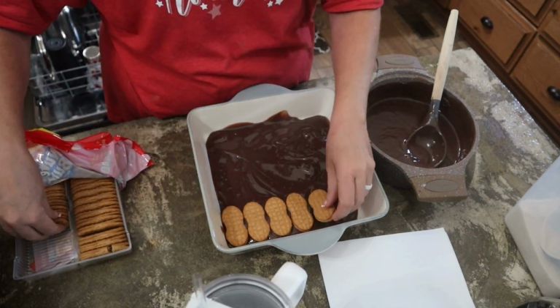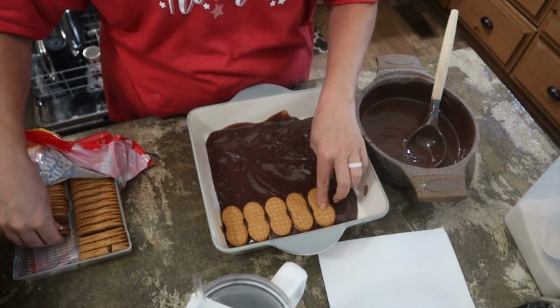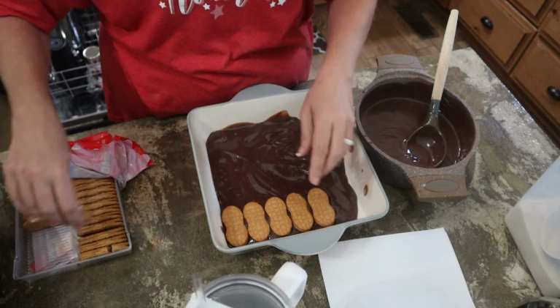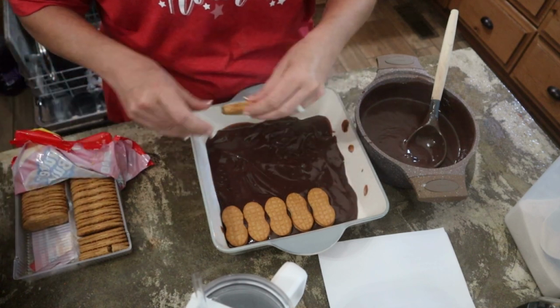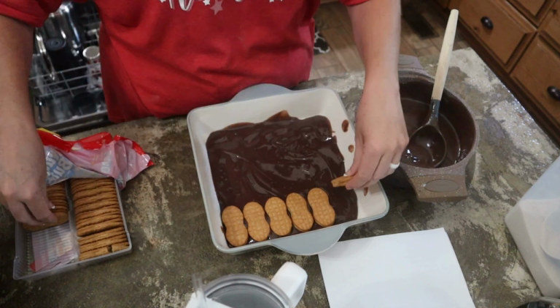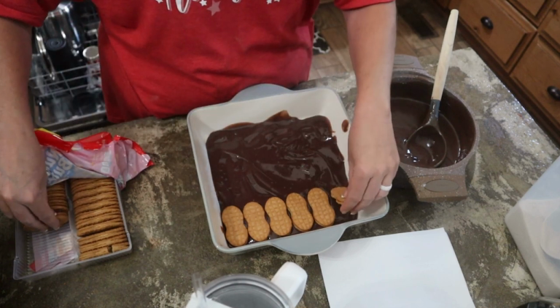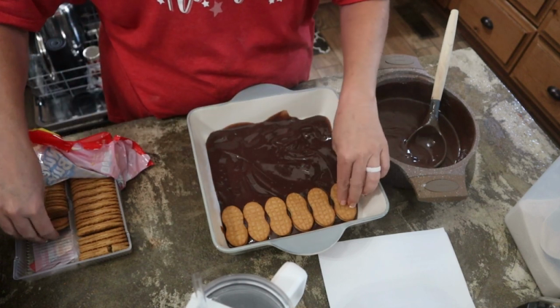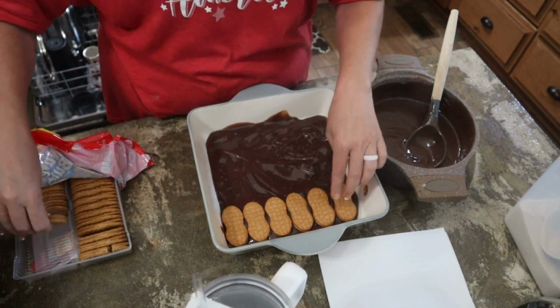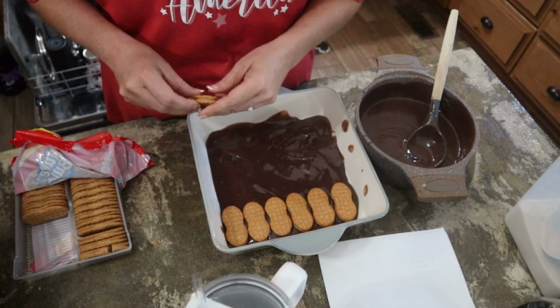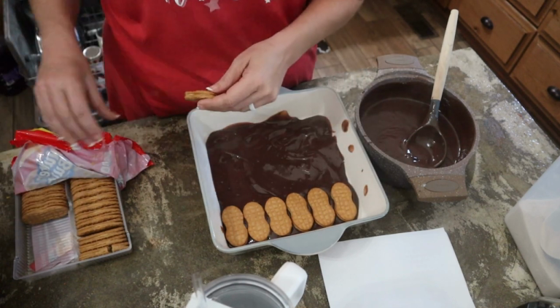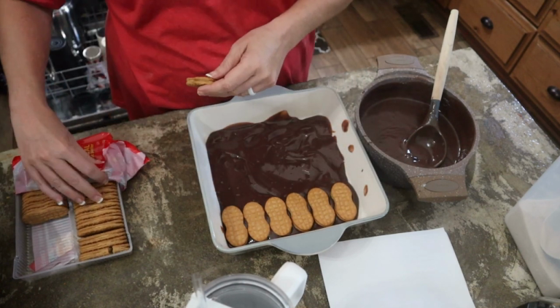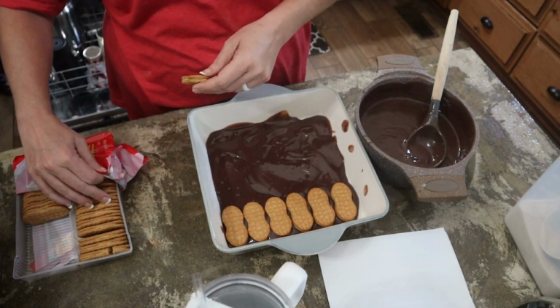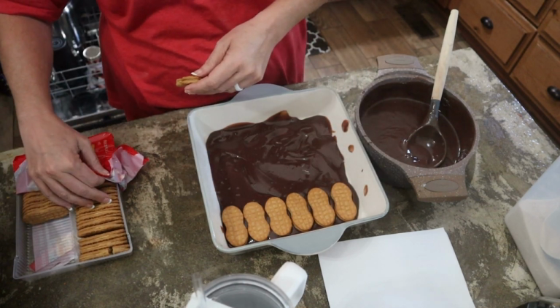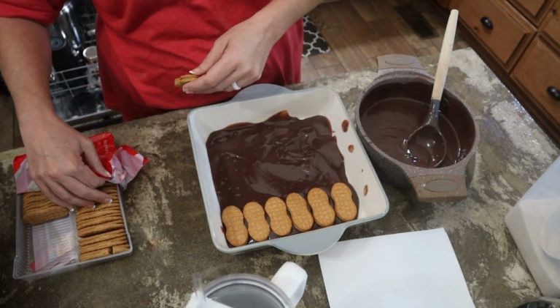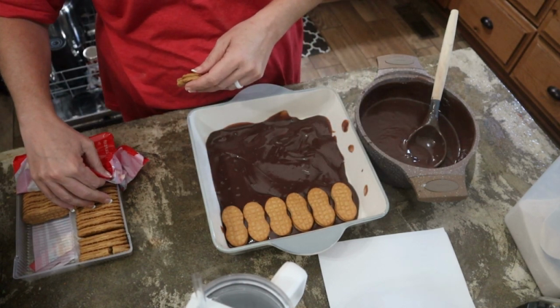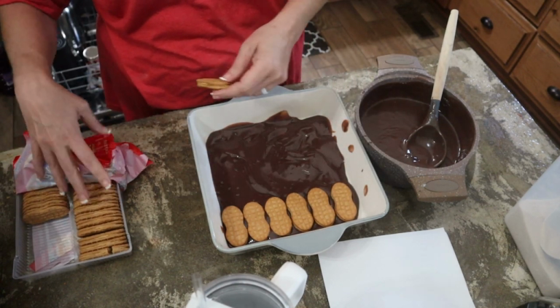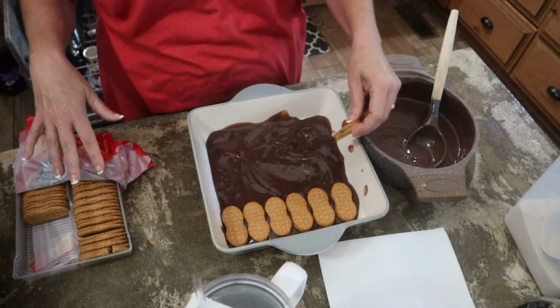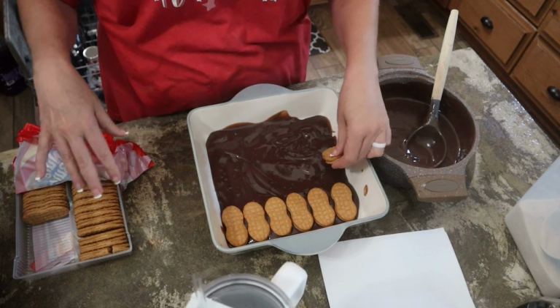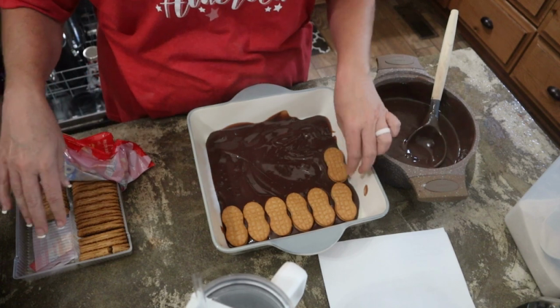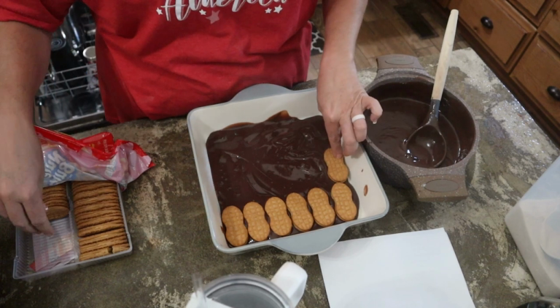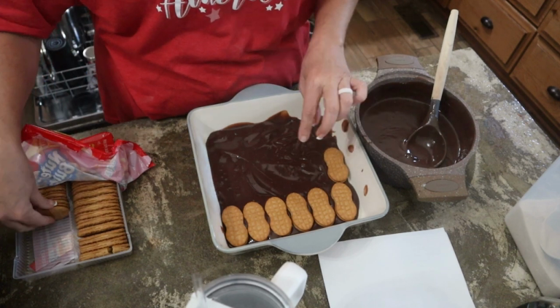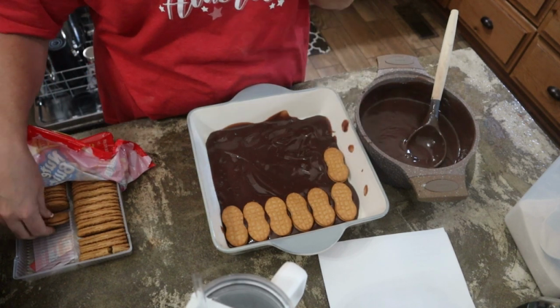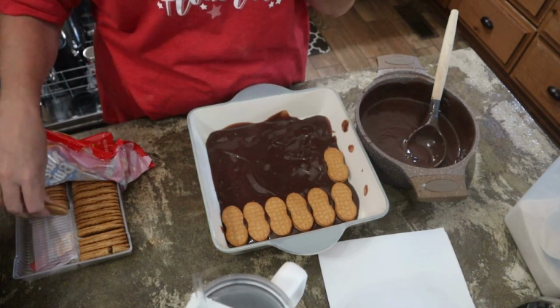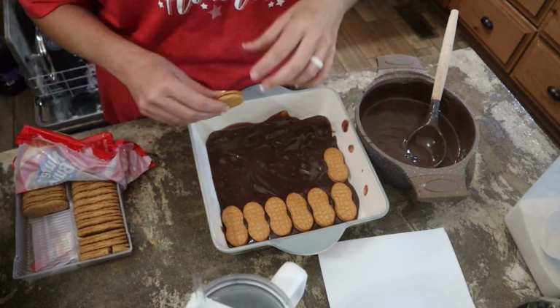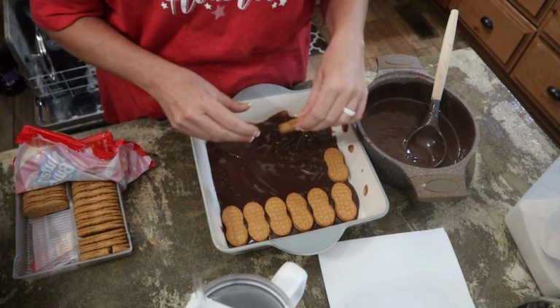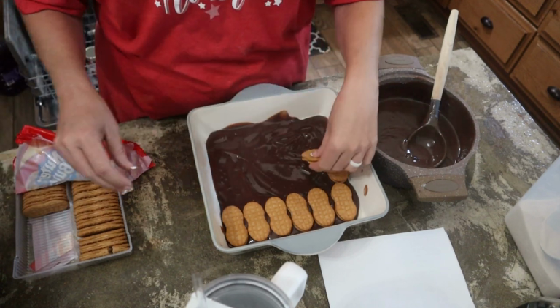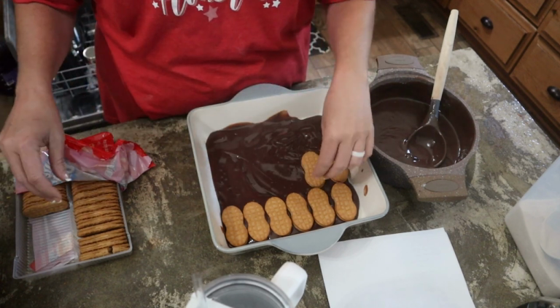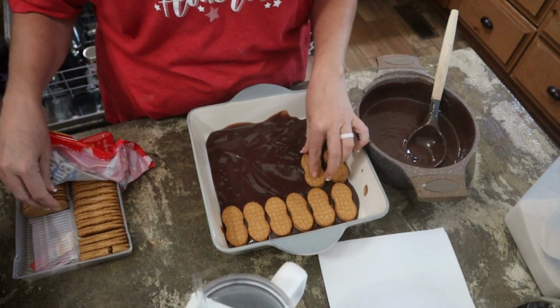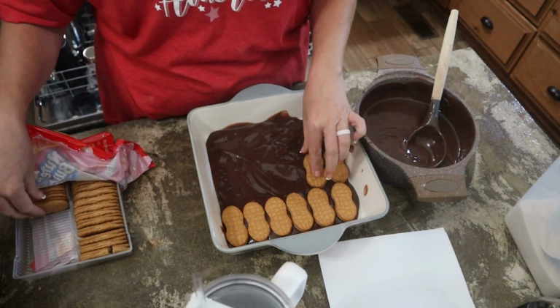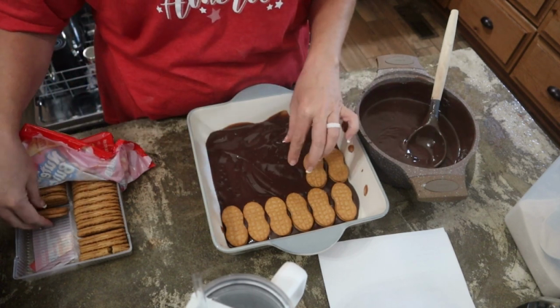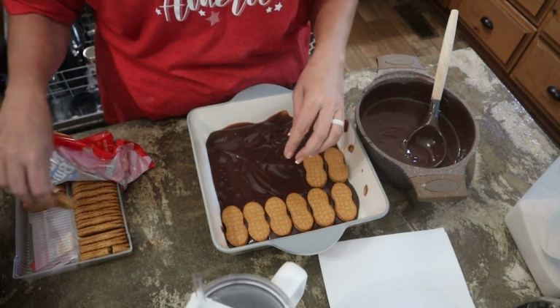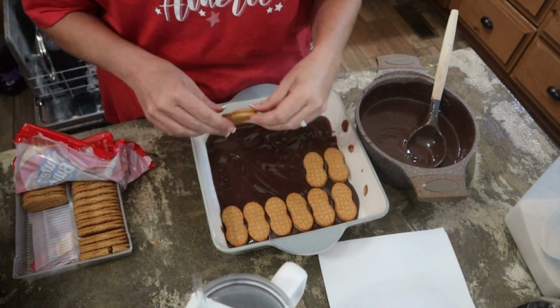So we're just going to line the bottom with the Nutter Butters. I love these cookies. It said get a one-pound bag — and yes, this is one pound, 16 ounces.